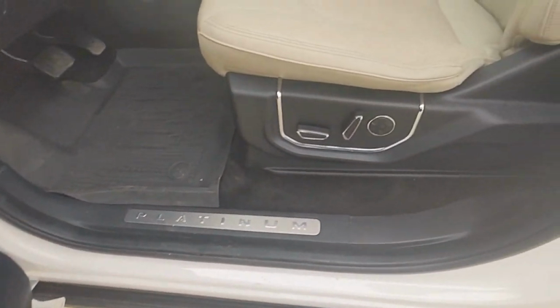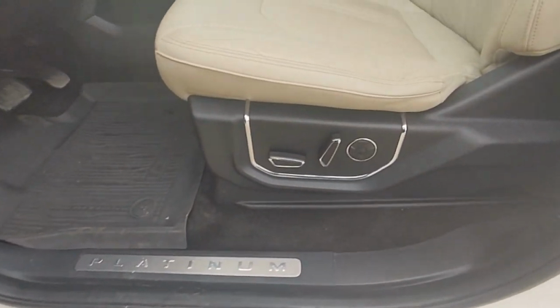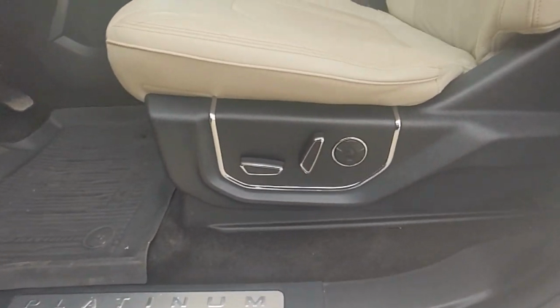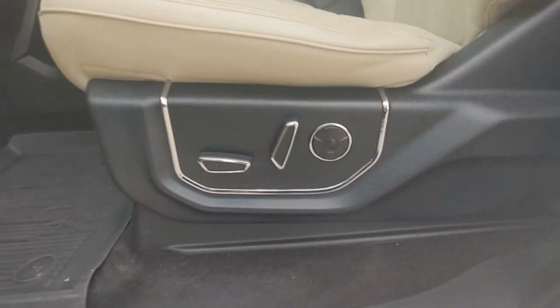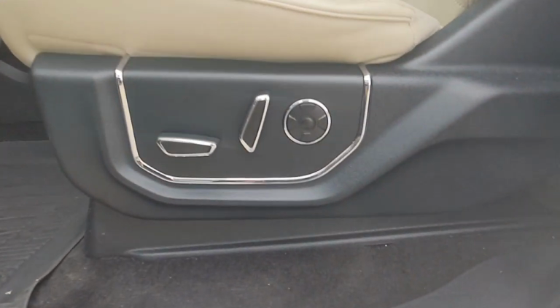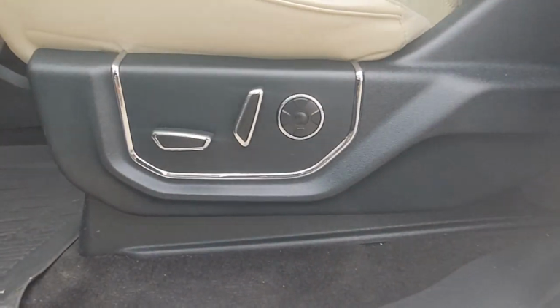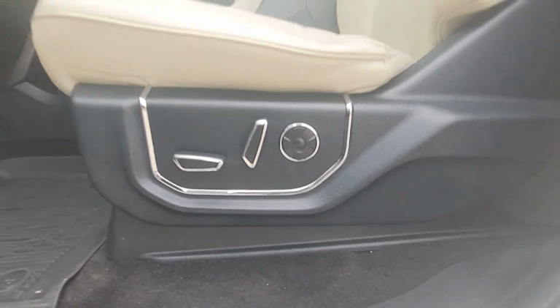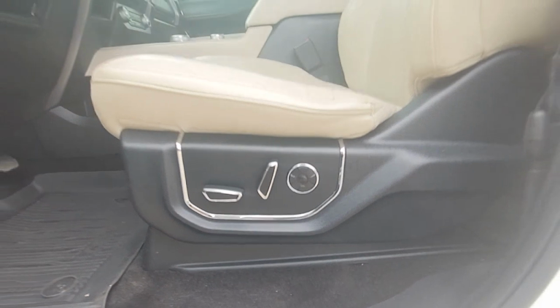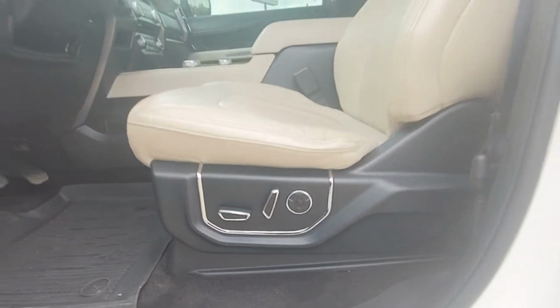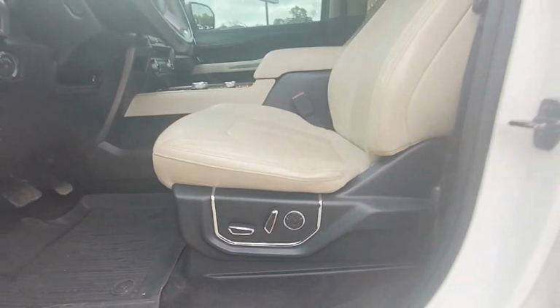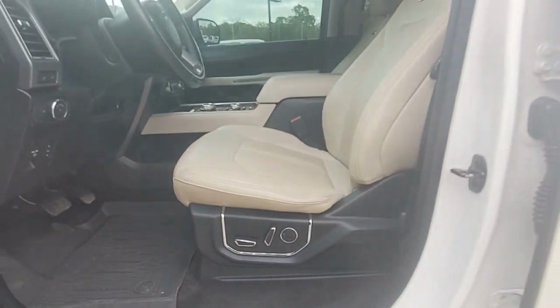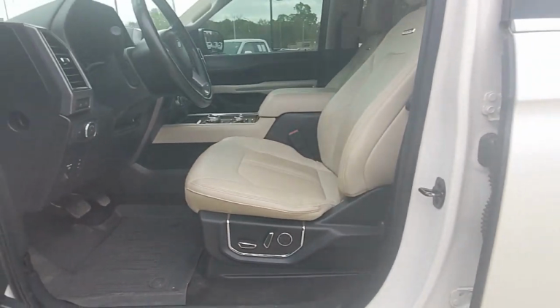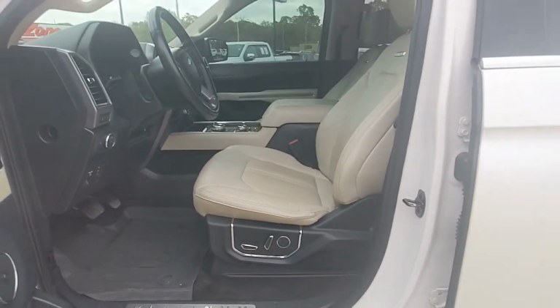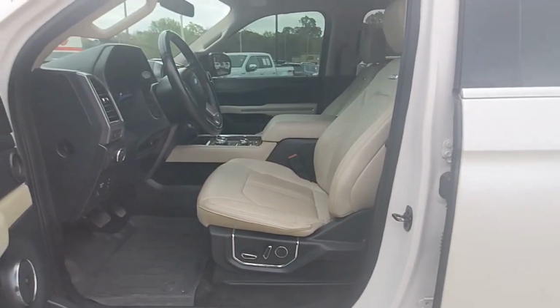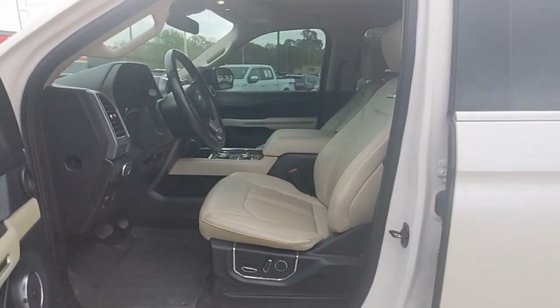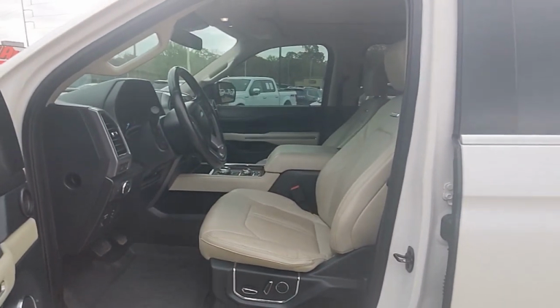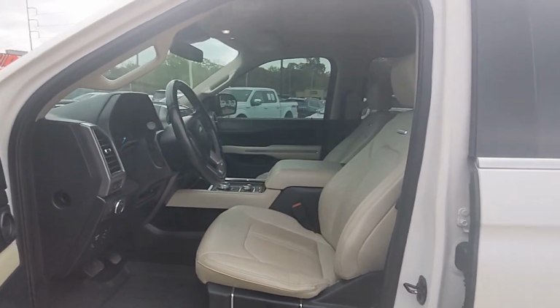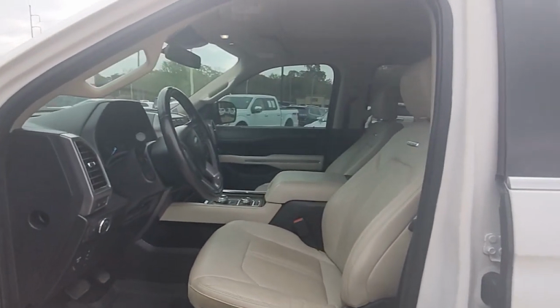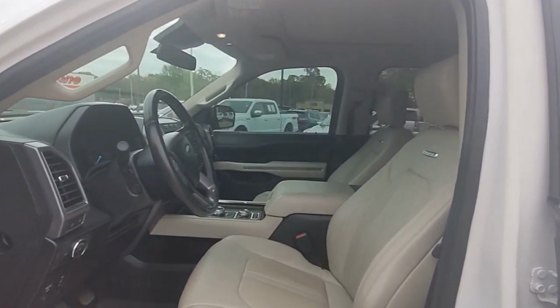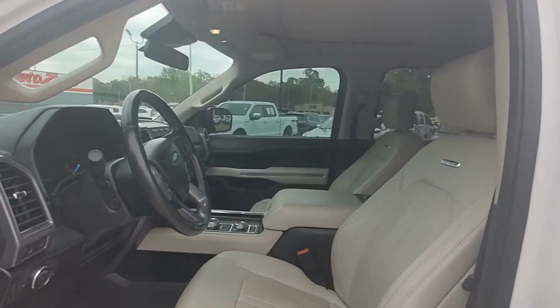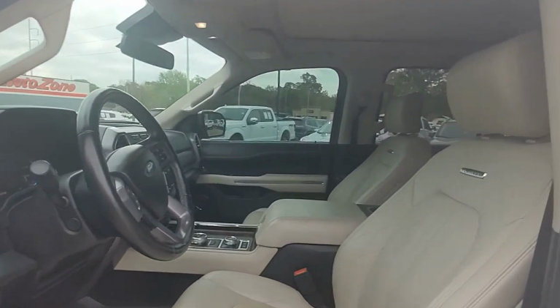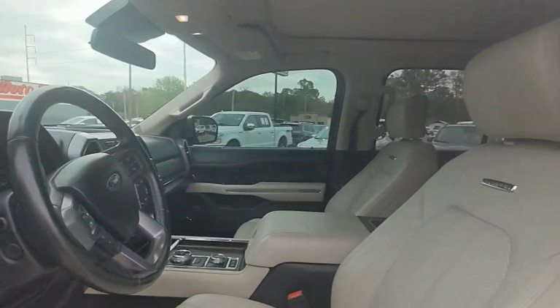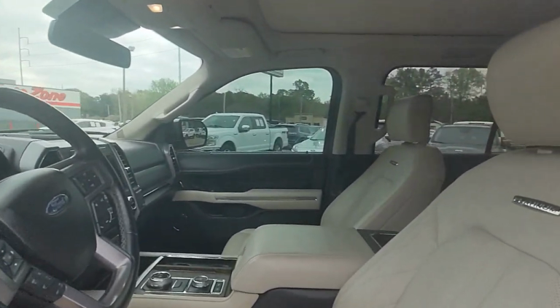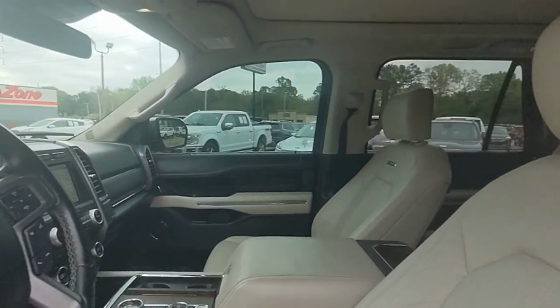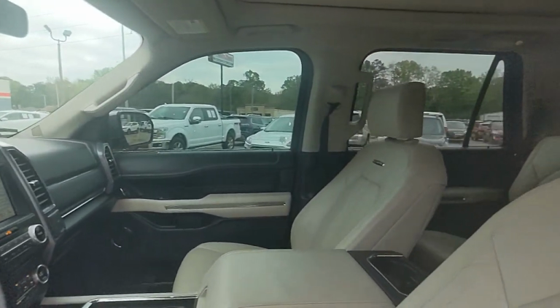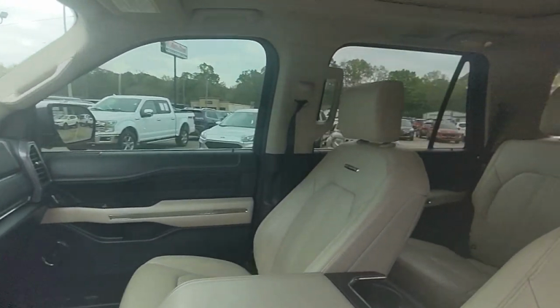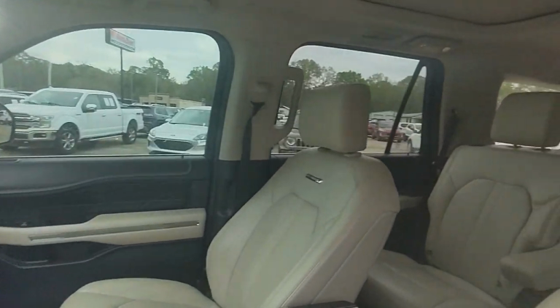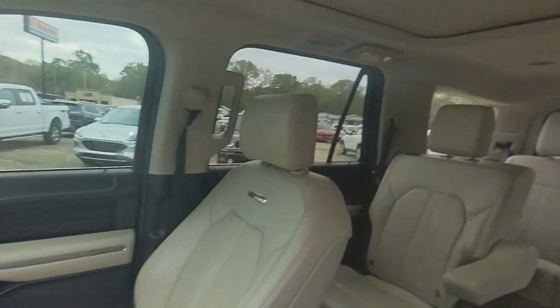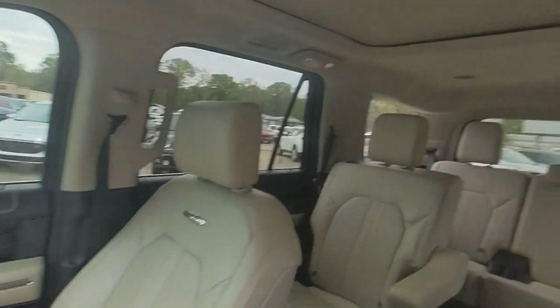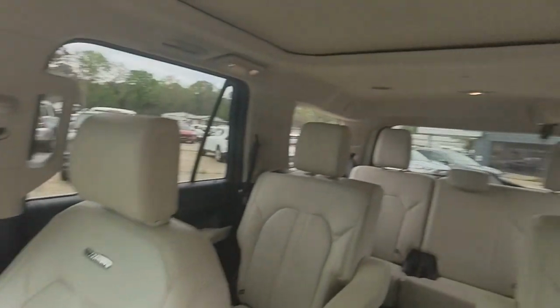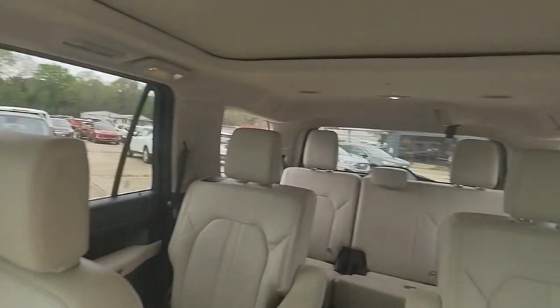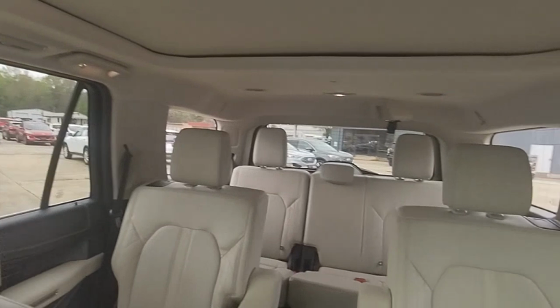Lane Departure Warning, Panoramic Roof, Hands-Free Lift Gate, Sun Moon Roof, Navigation System, Keyless Entry, Premium Sound System, Satellite Radio, Heated Rear Seat, Four-Wheel Drive.